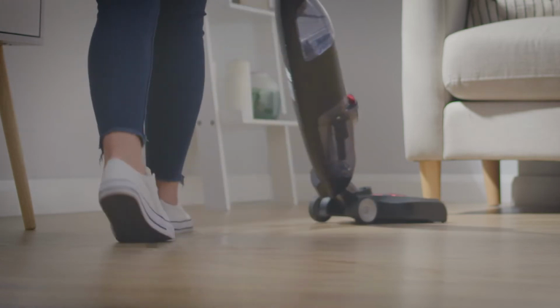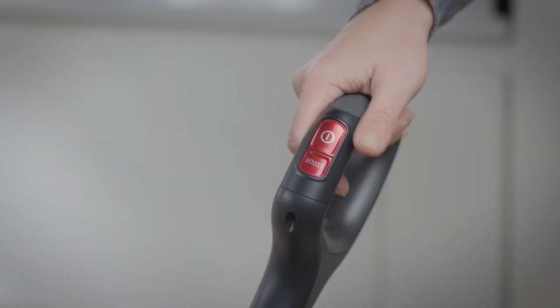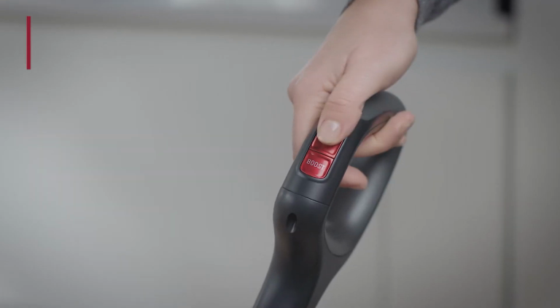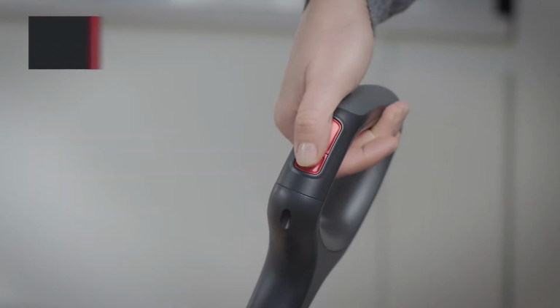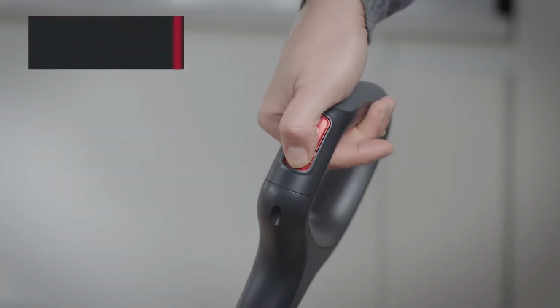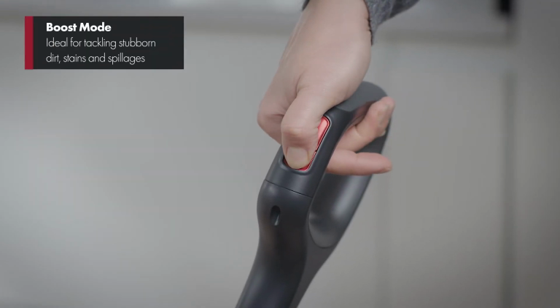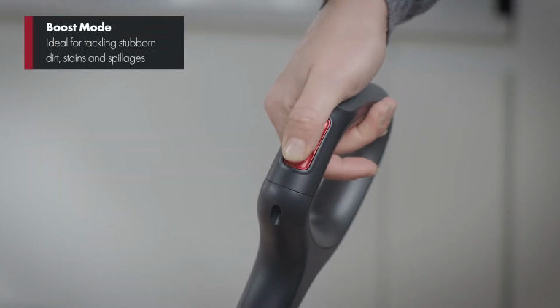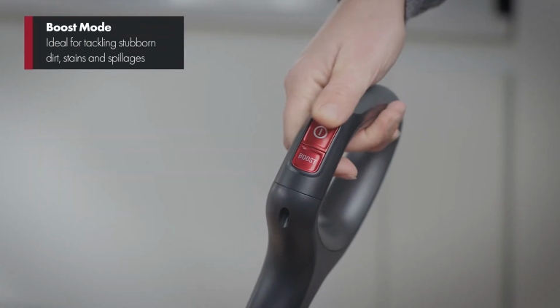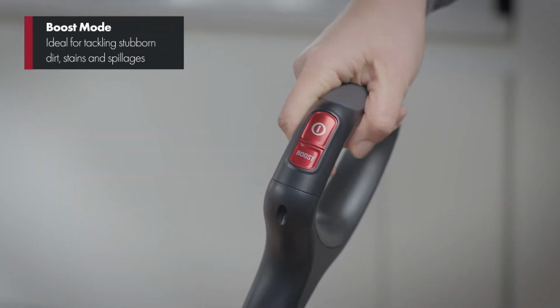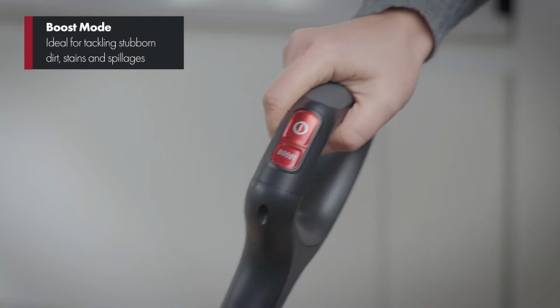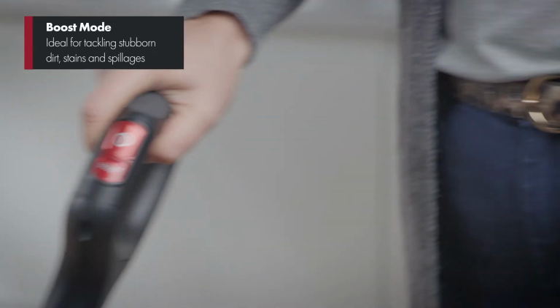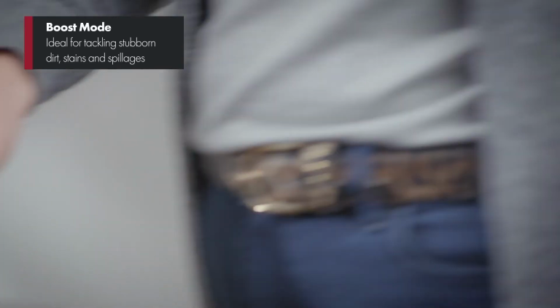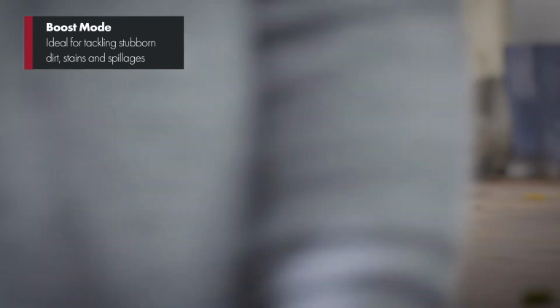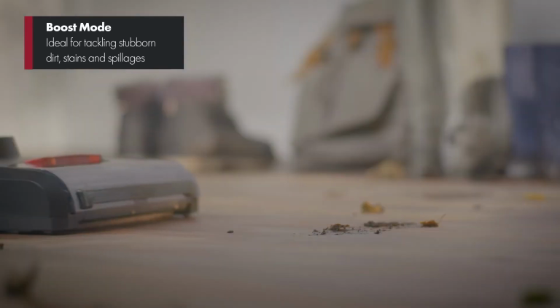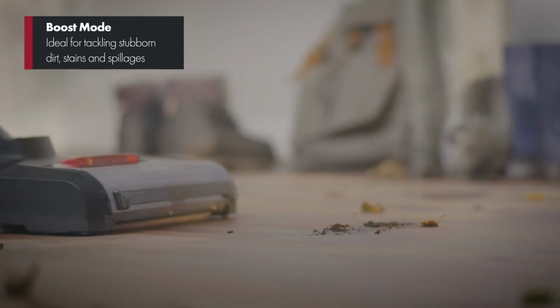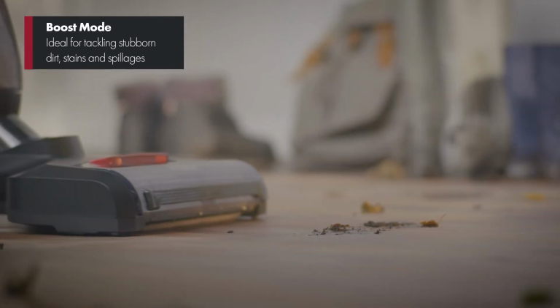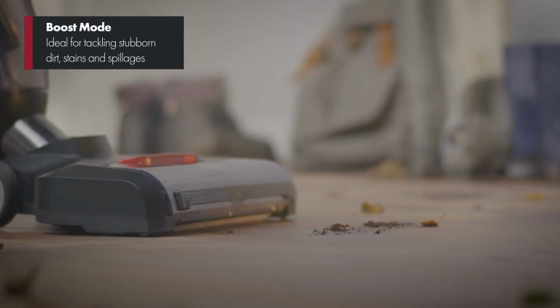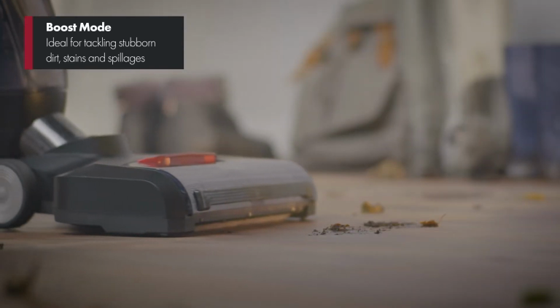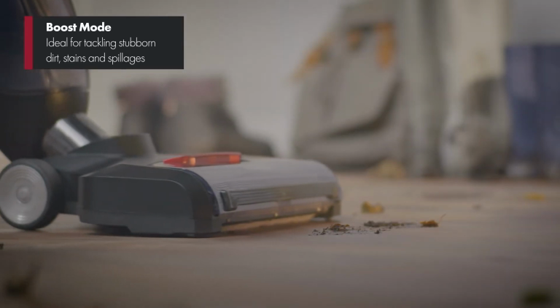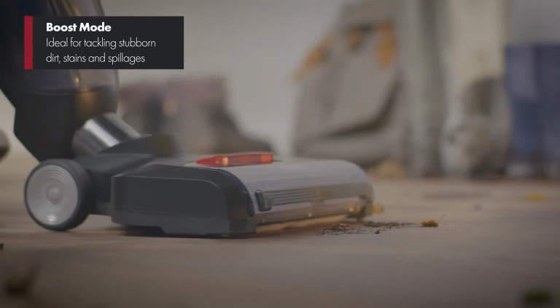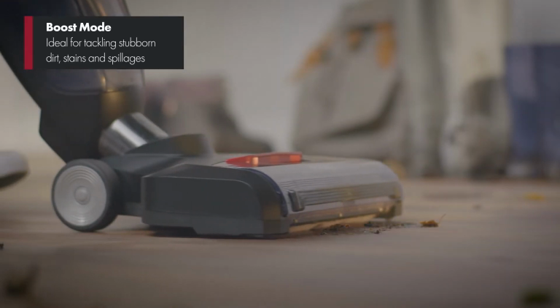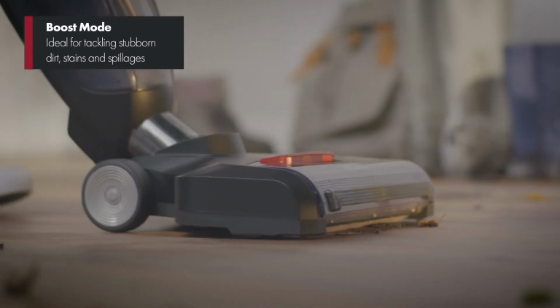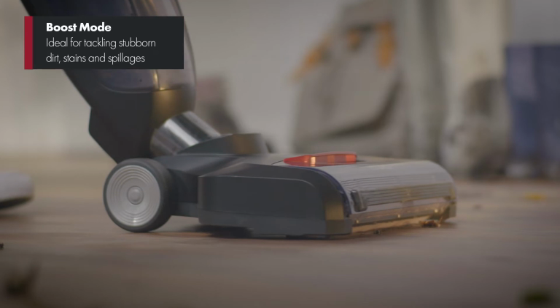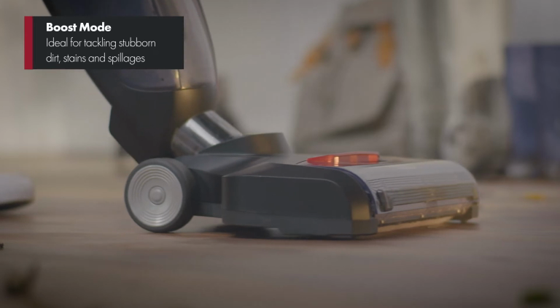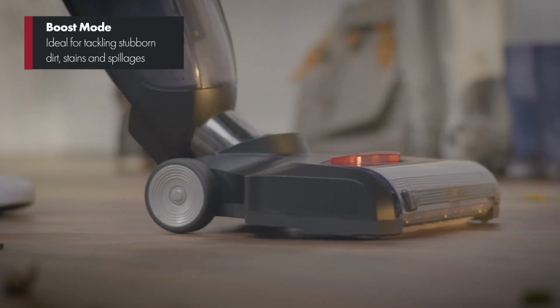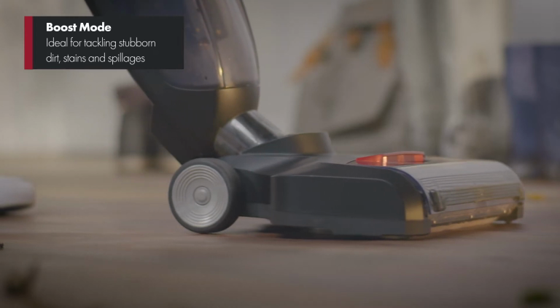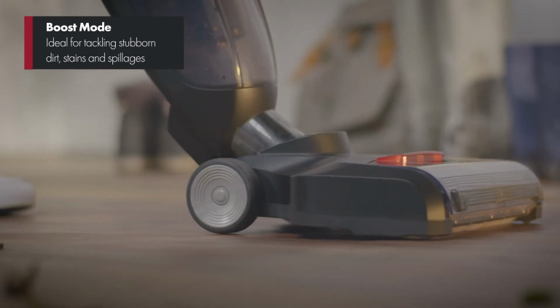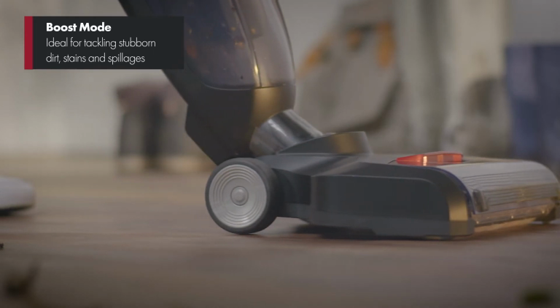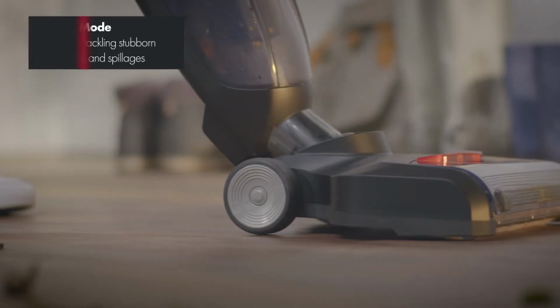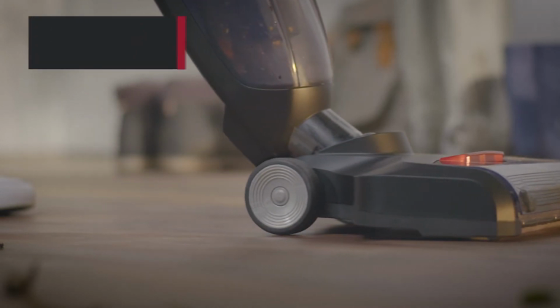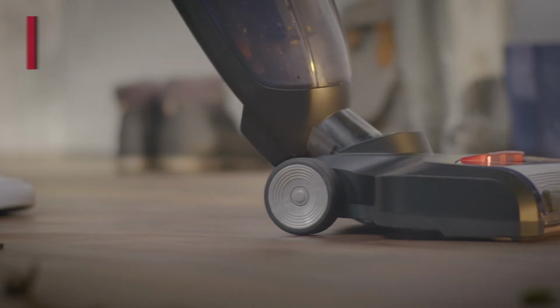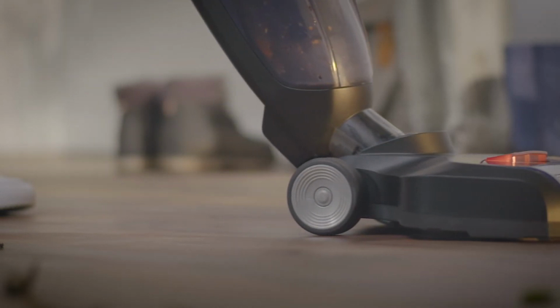There's also a boost mode which increases the speed of the cleaning brush to tackle extra stubborn dirt — perfect for cleaning up after spillages and those muddy afternoon walks.